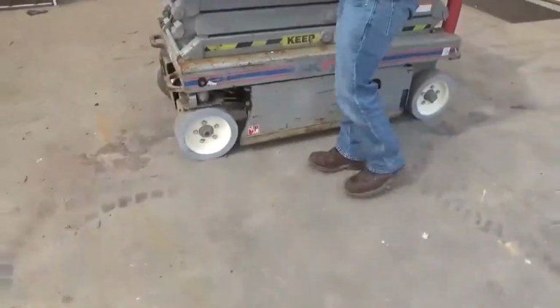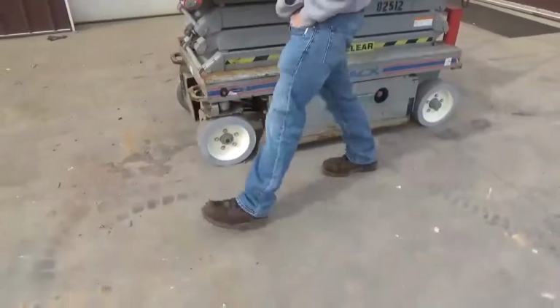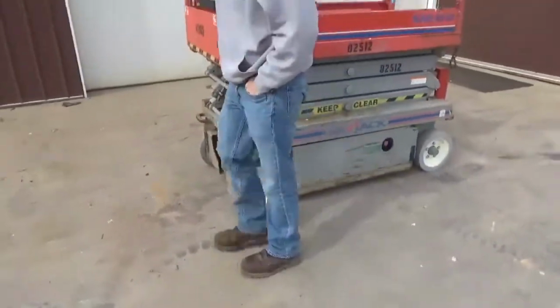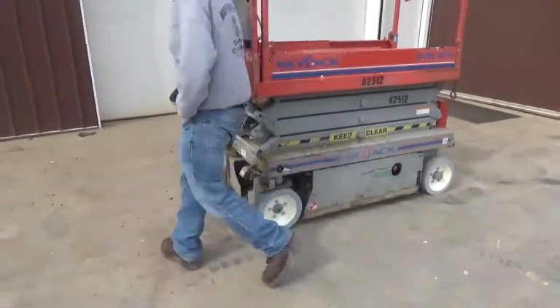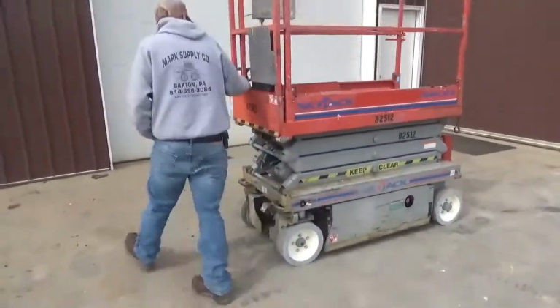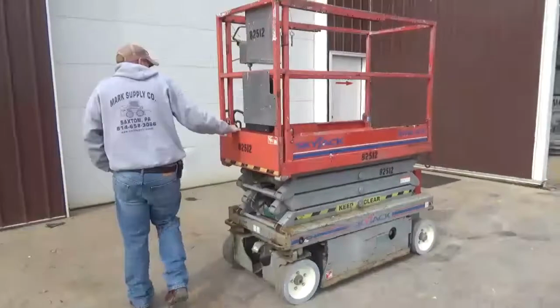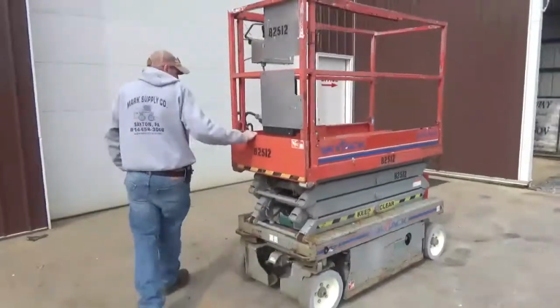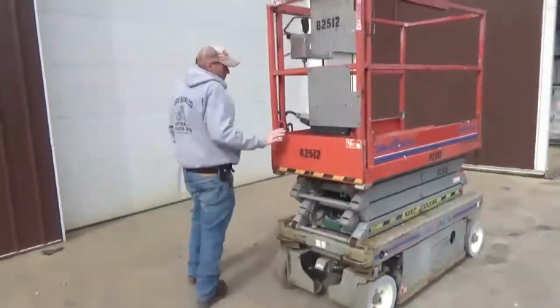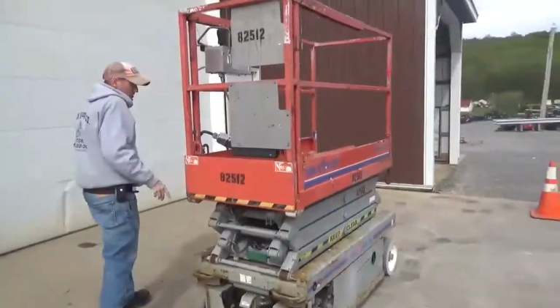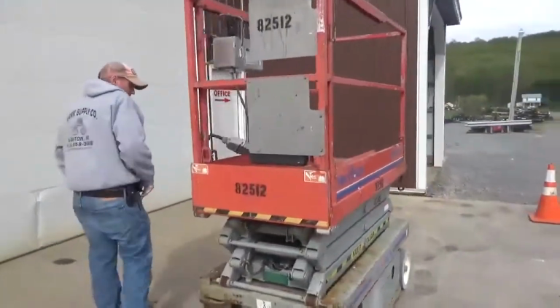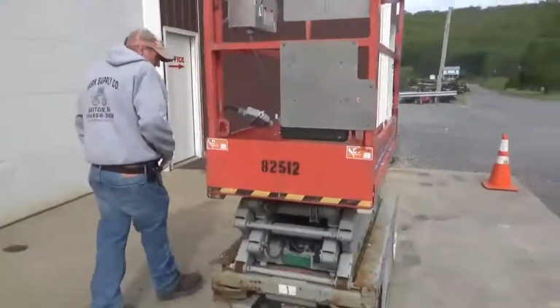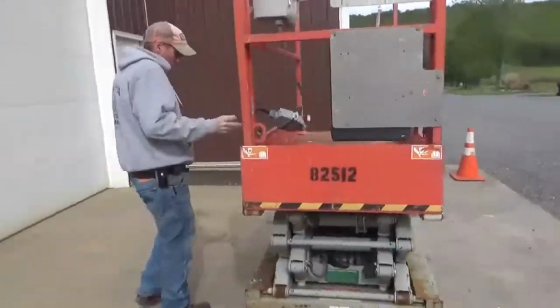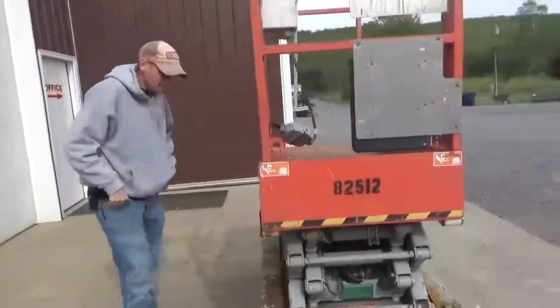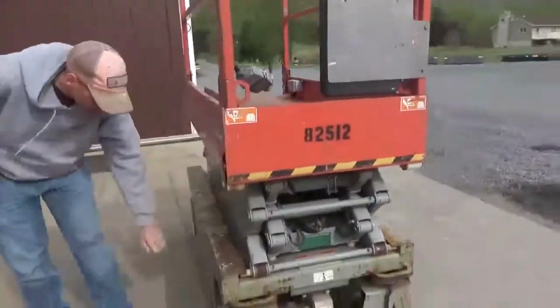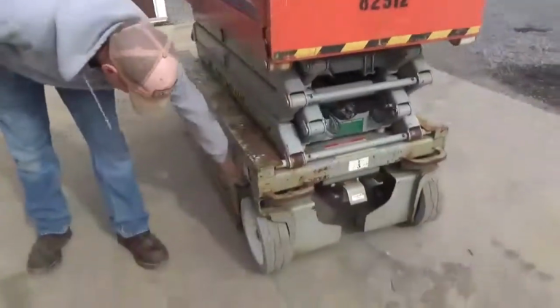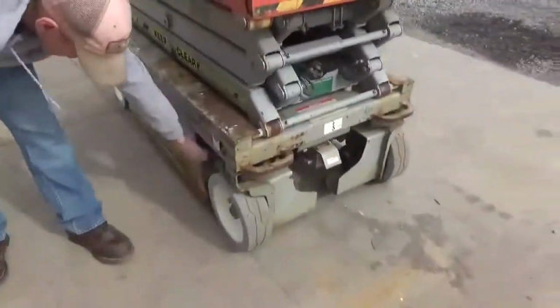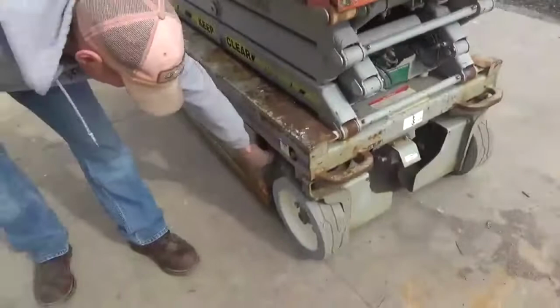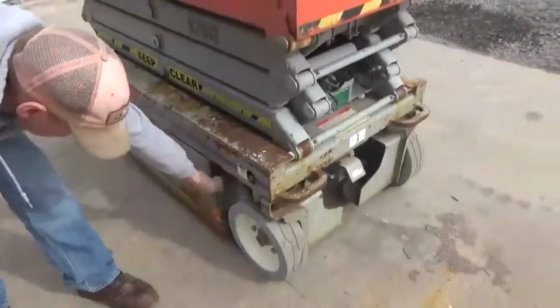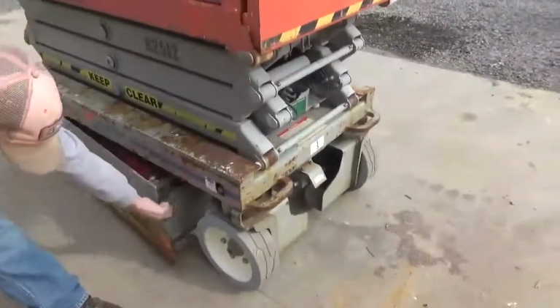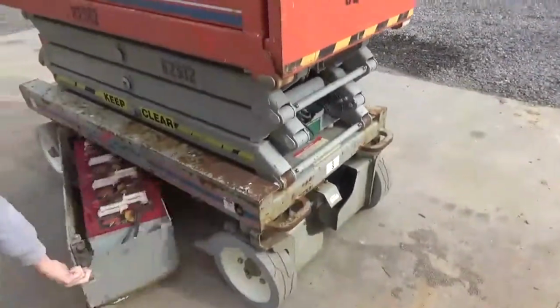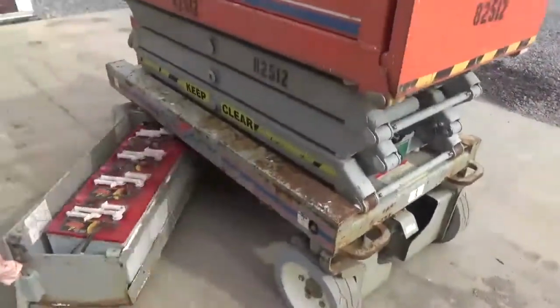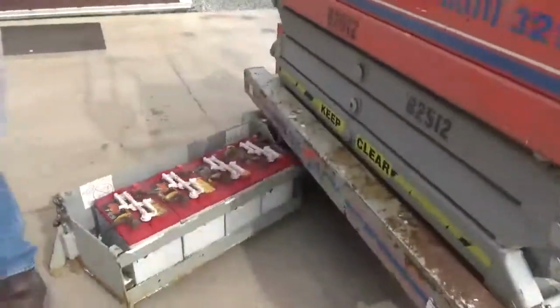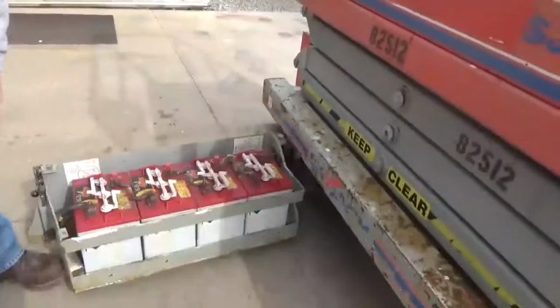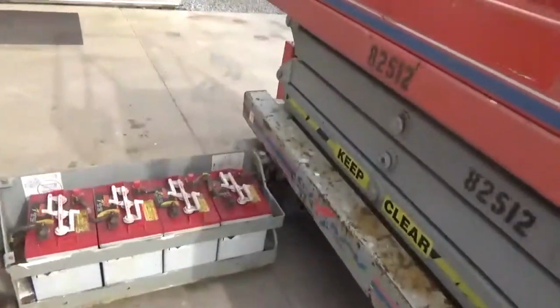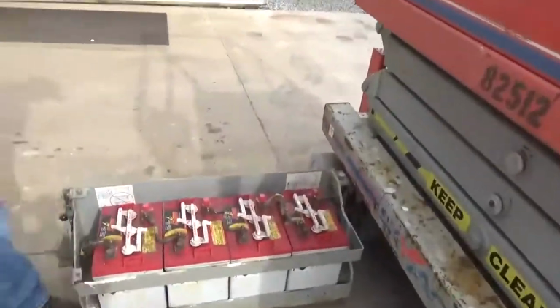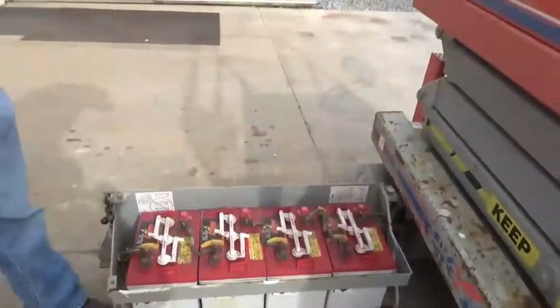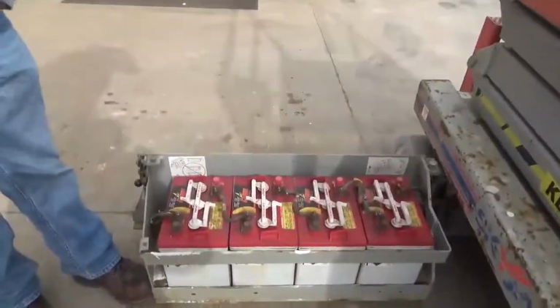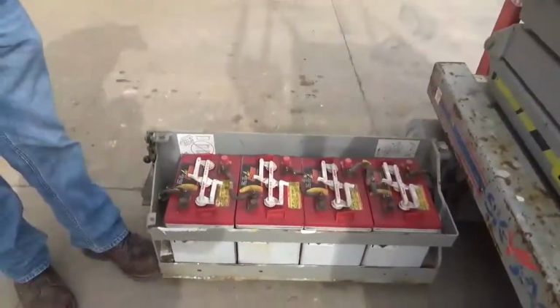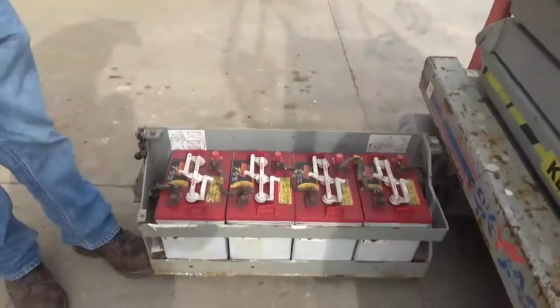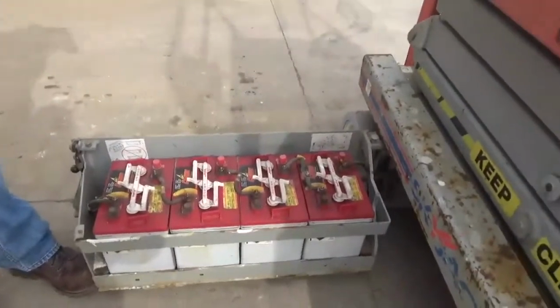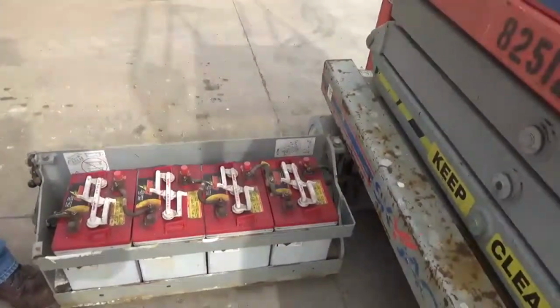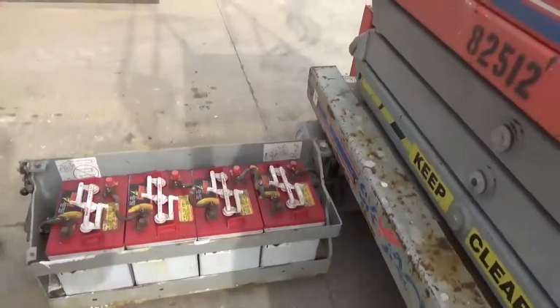On-board charging system works. It does have a deck extension — I believe it's 3 foot. We did just put $700 of brand new non-marking tires on it. It has all good batteries in it, and they're all matched.